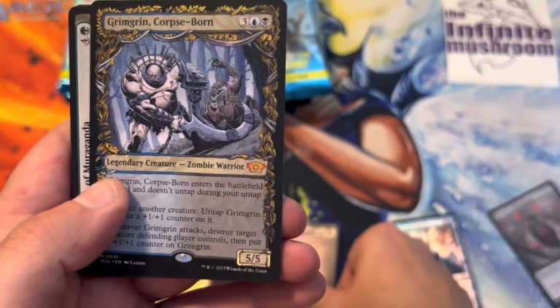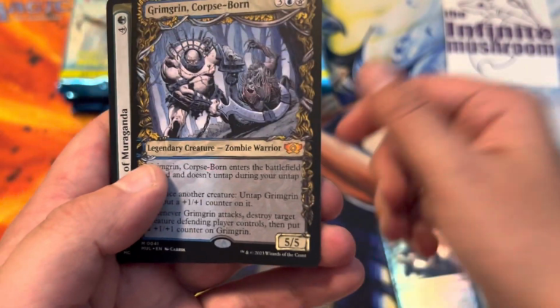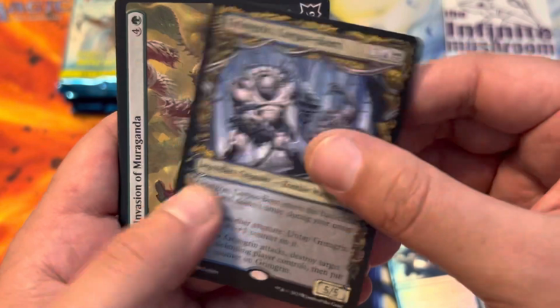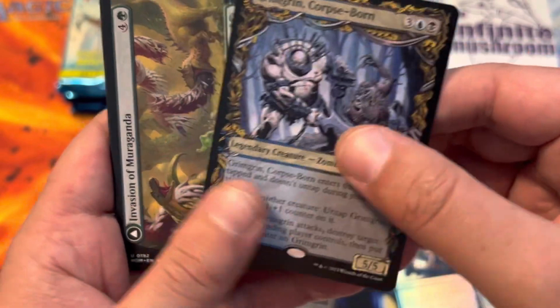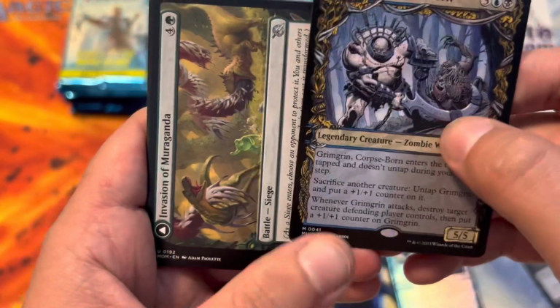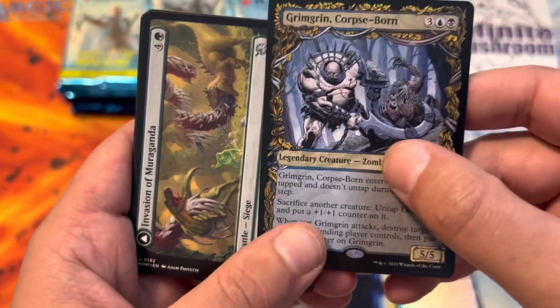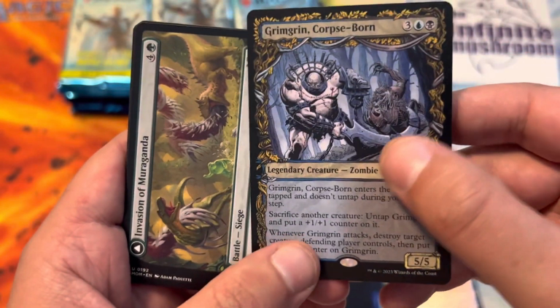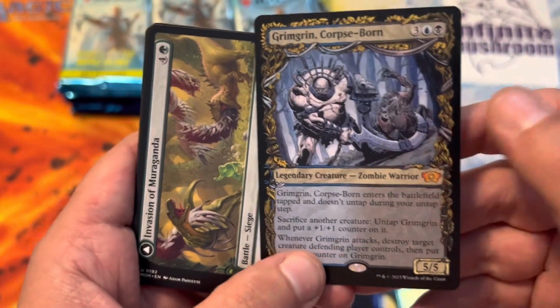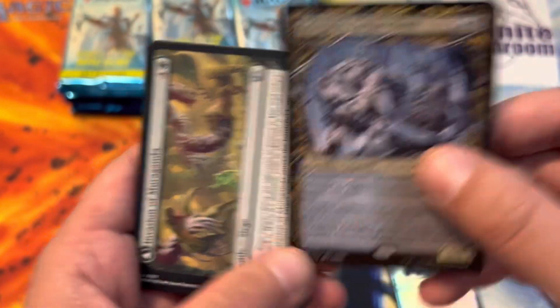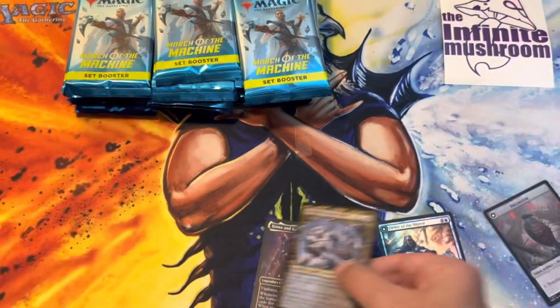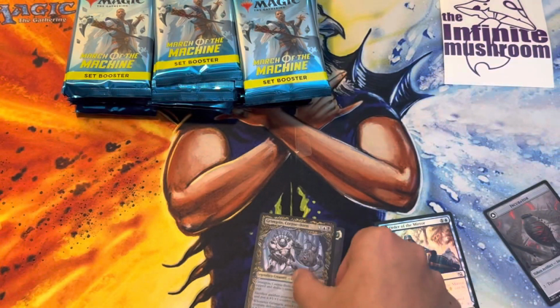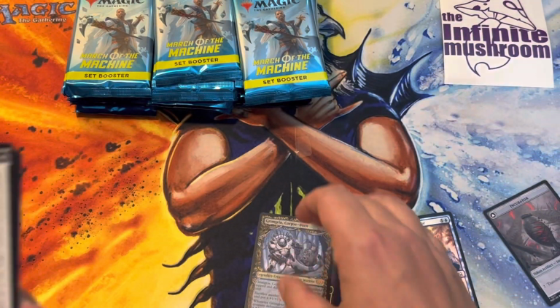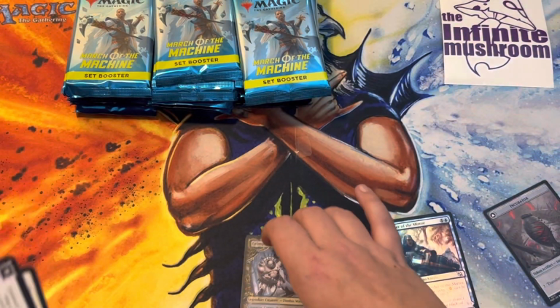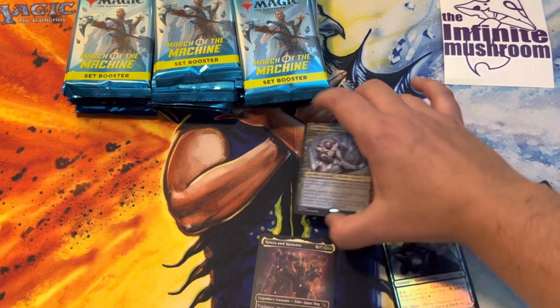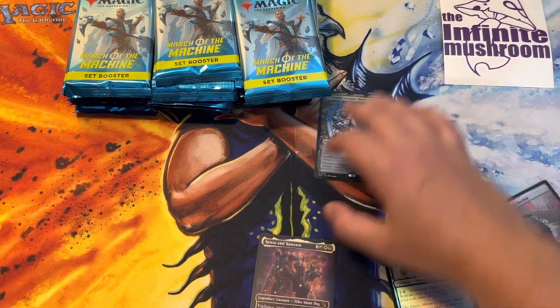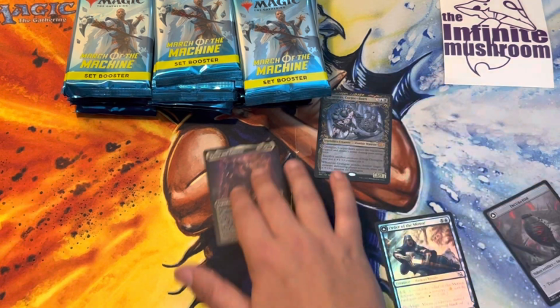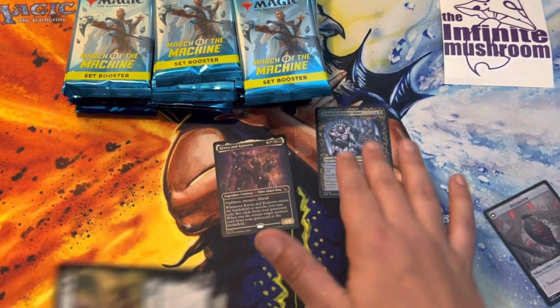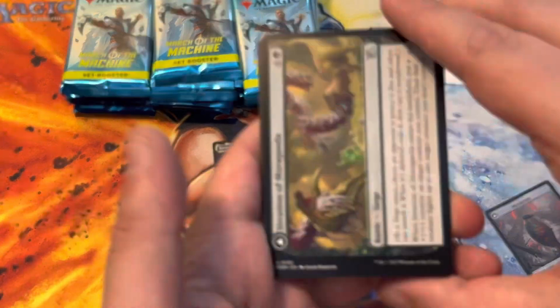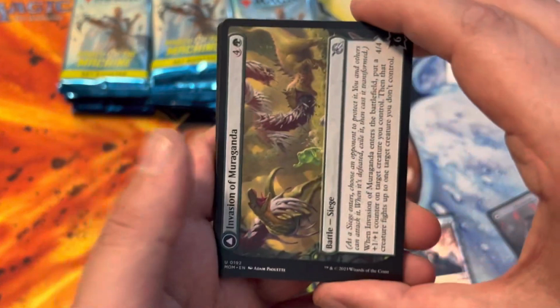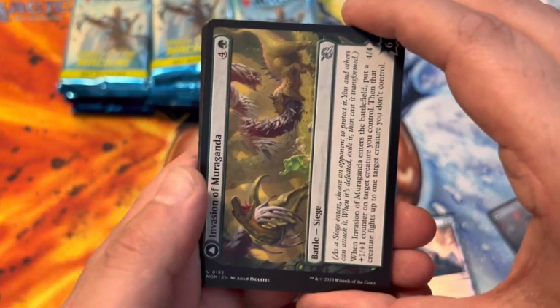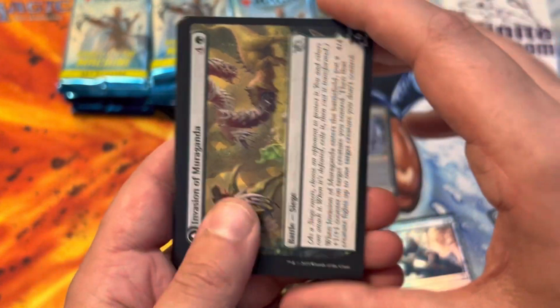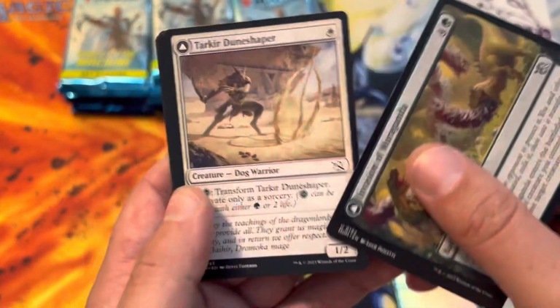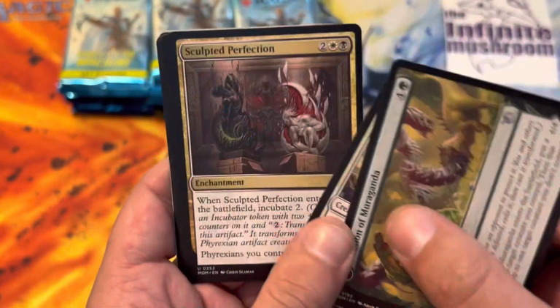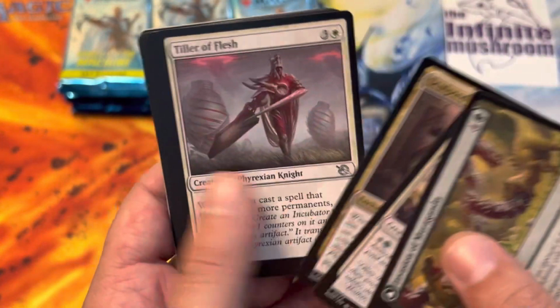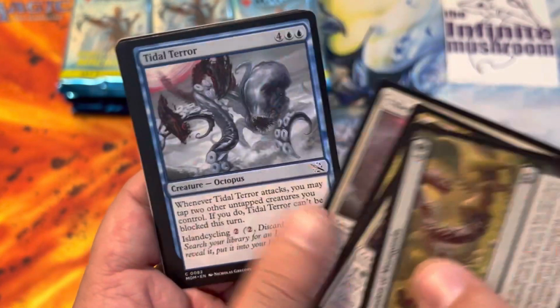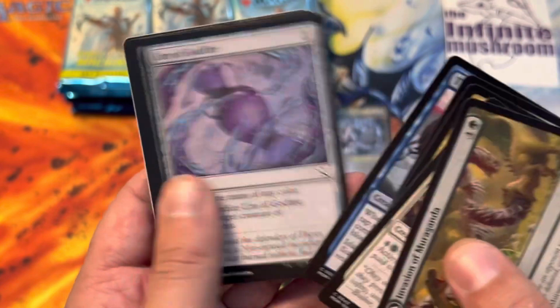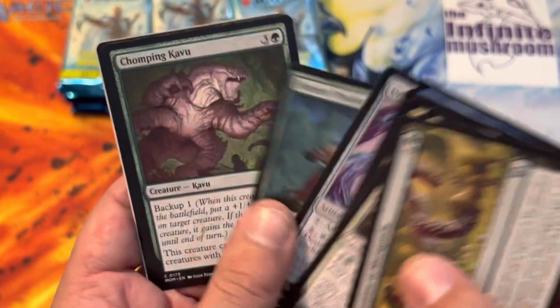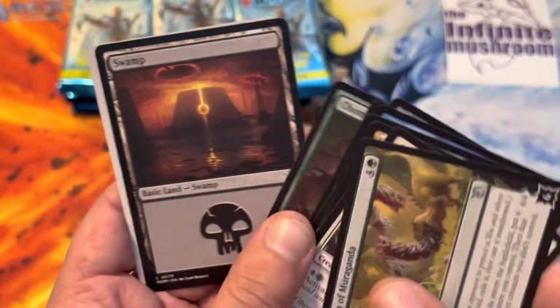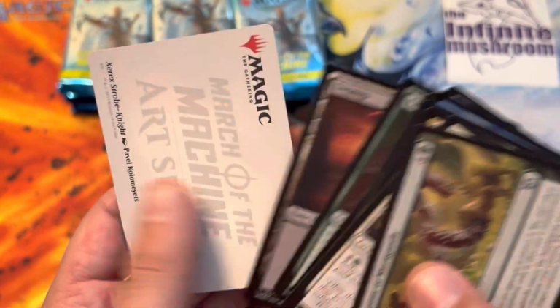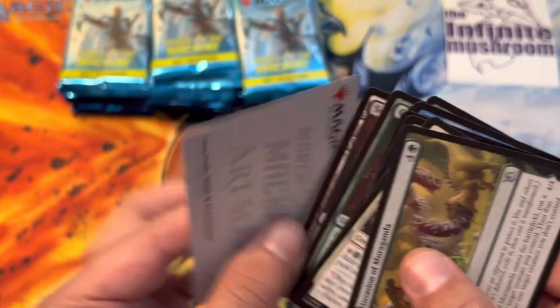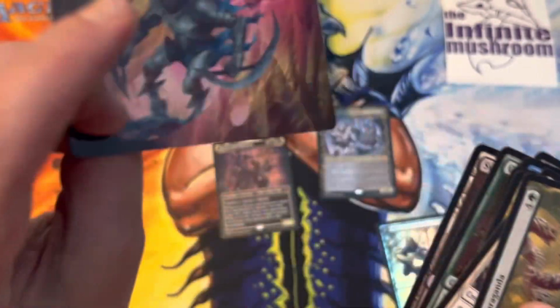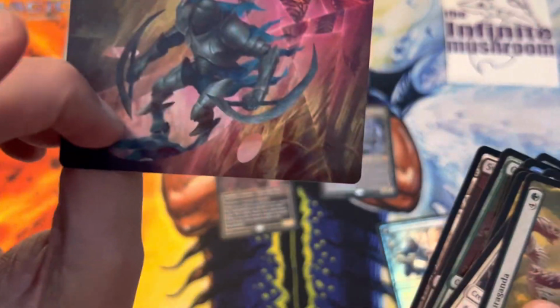Ooh! Grim Corpseborn for the Legends. I guess those are two Mythics in the first pack - that's good. Murmanda, and art card.